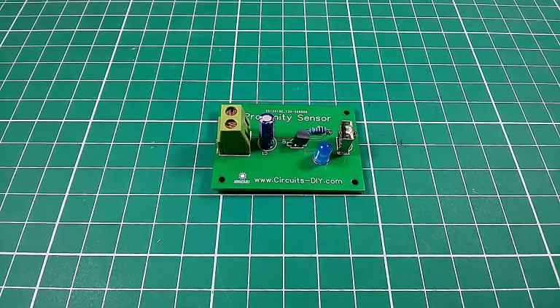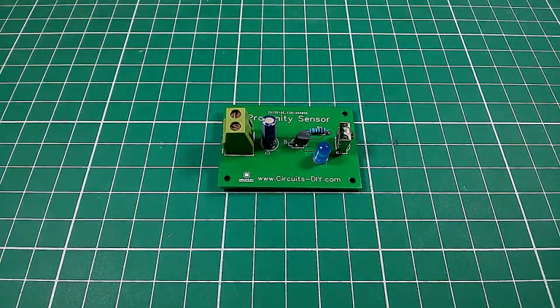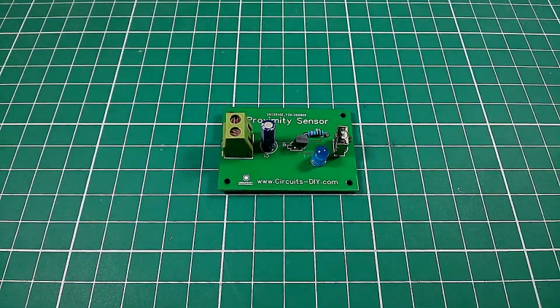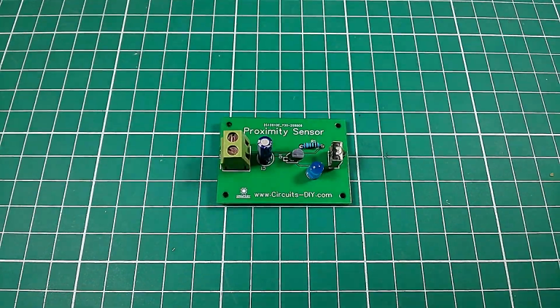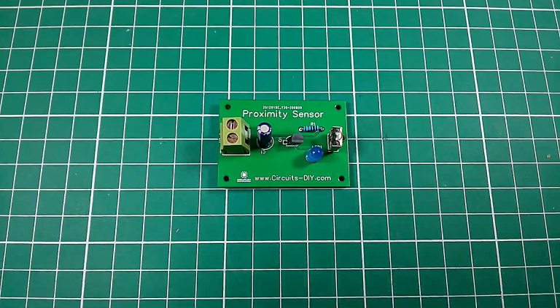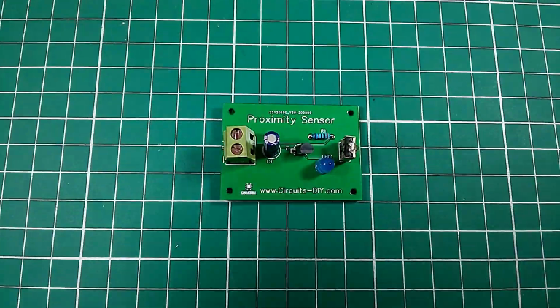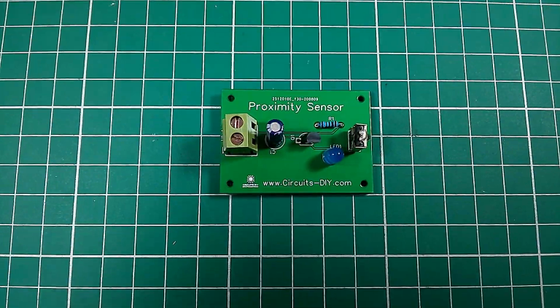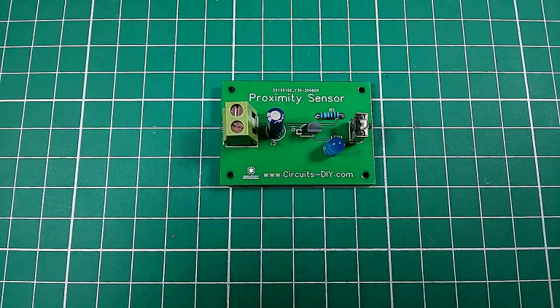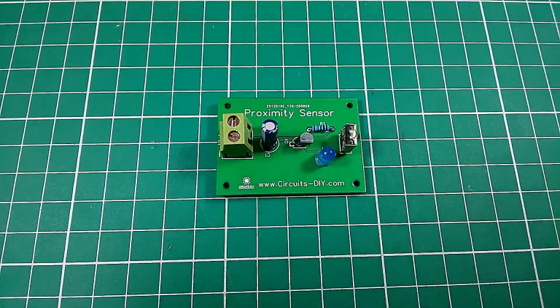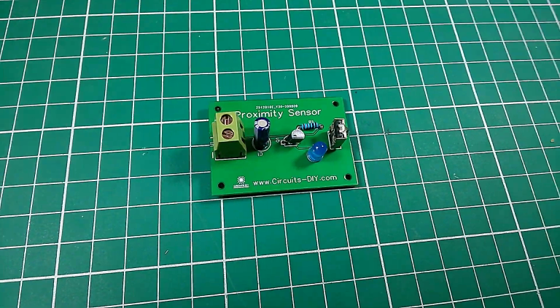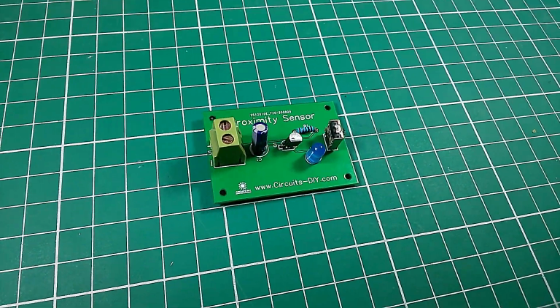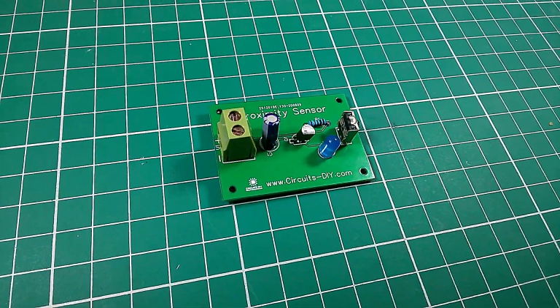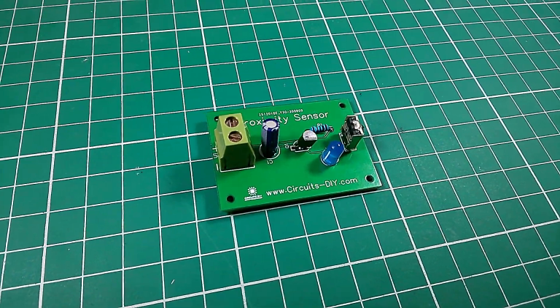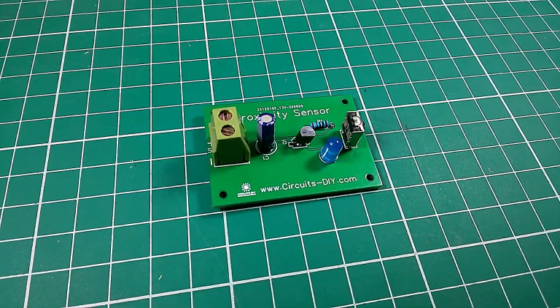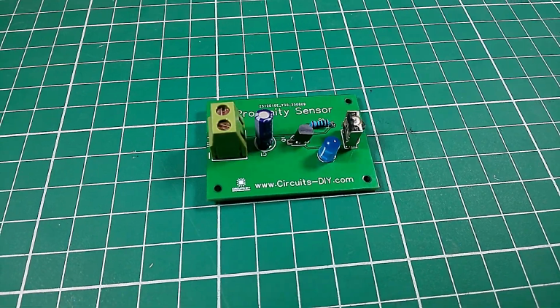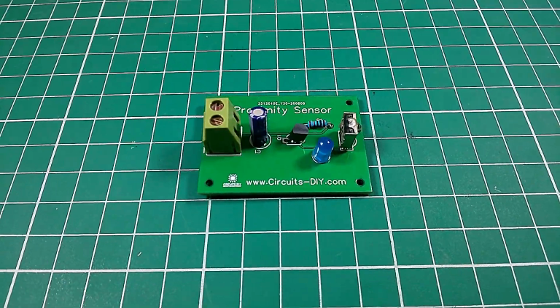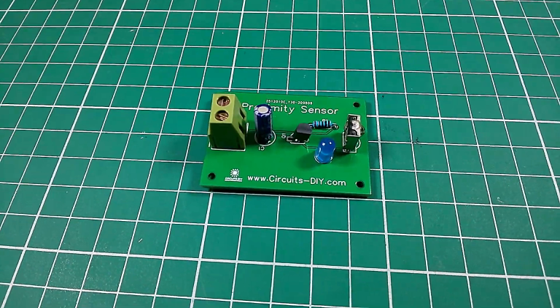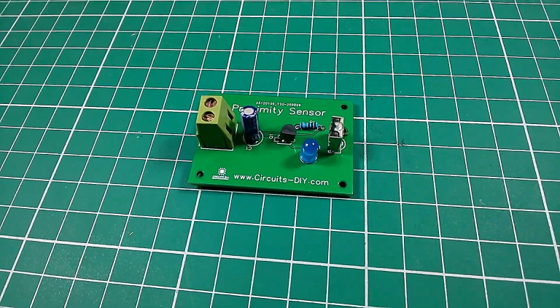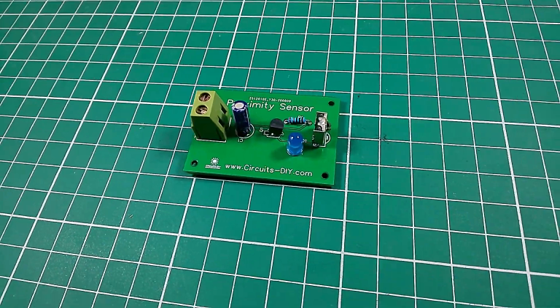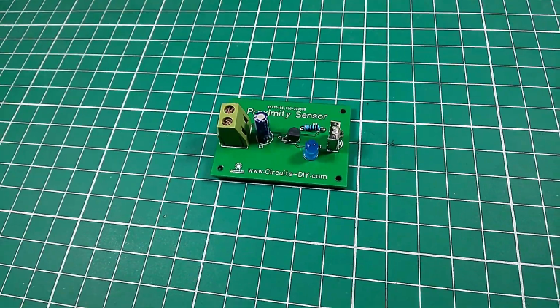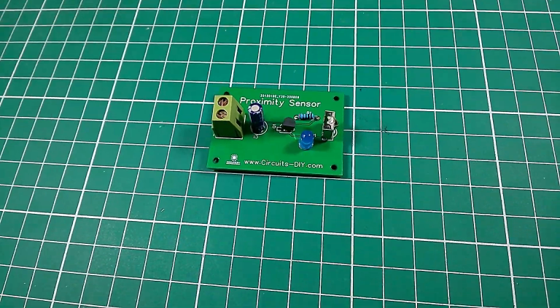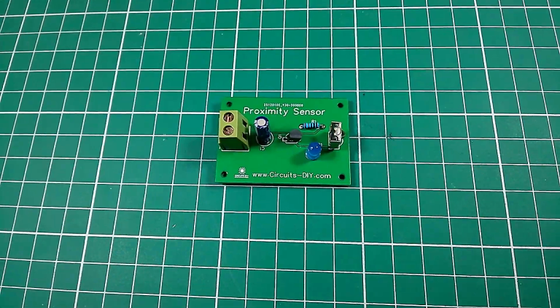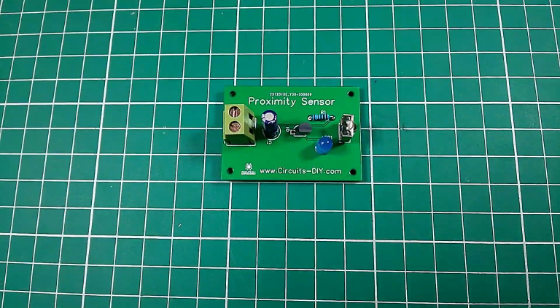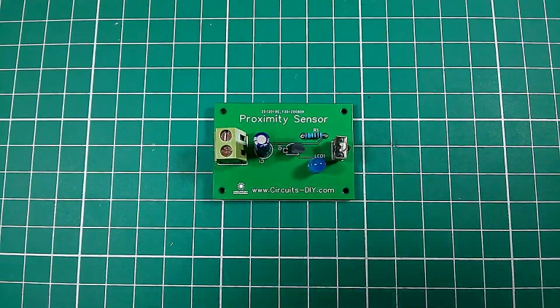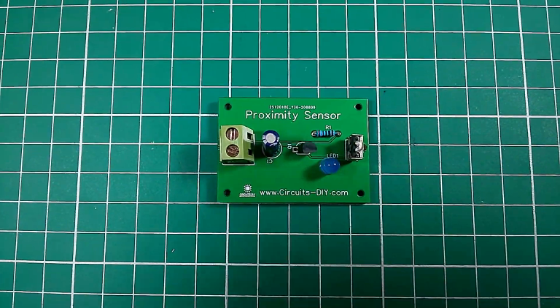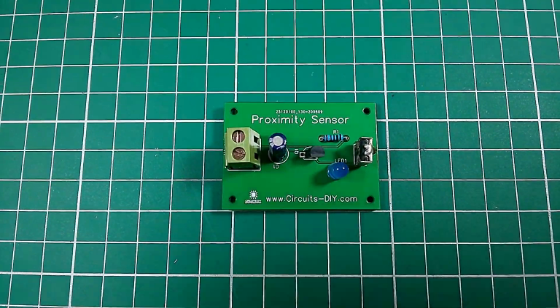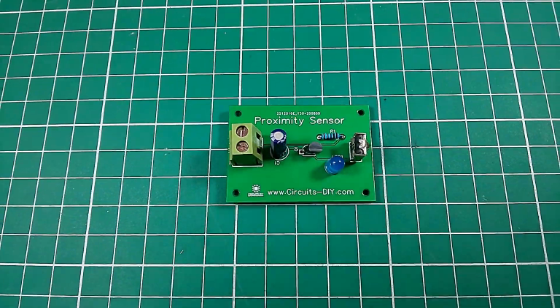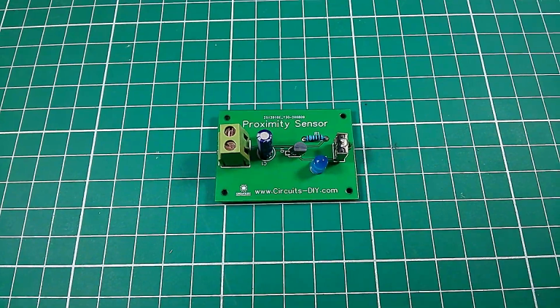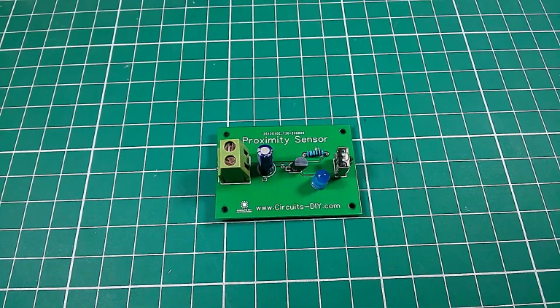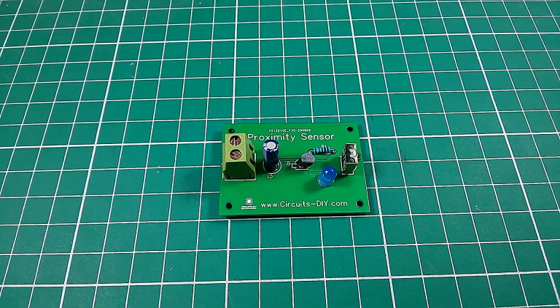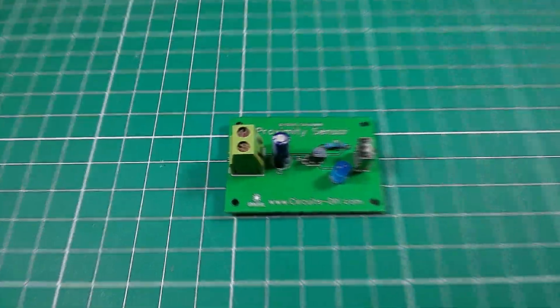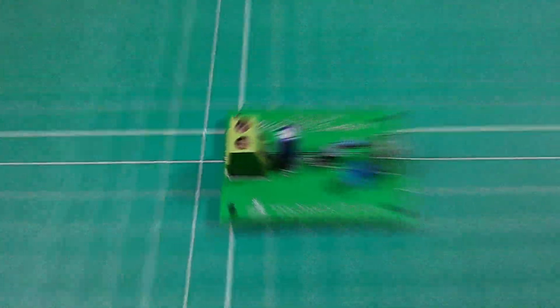Hello, in this video tutorial we are going to make a simple IR infrared receiver circuit by using the VS1838 sensor. So let's get started.